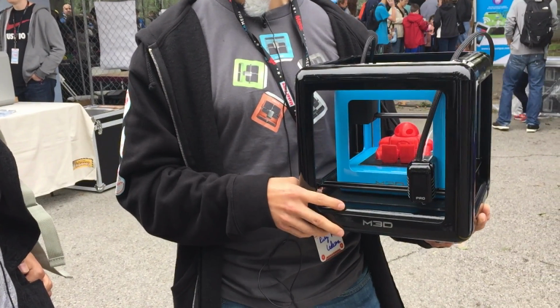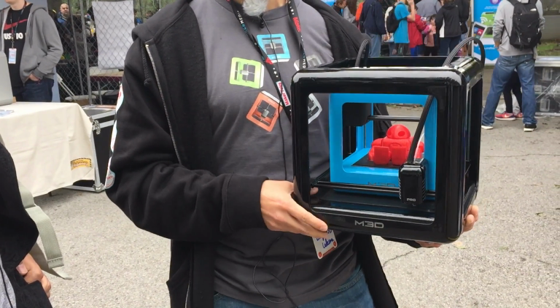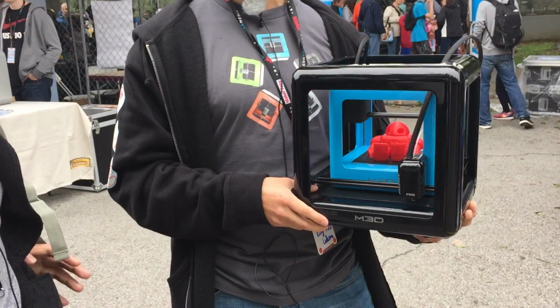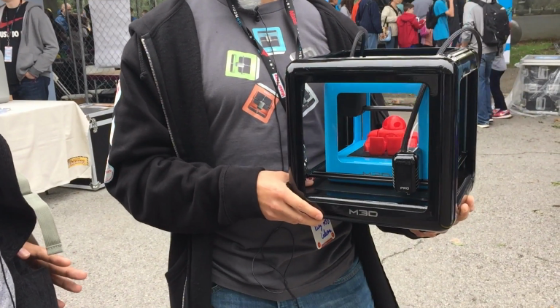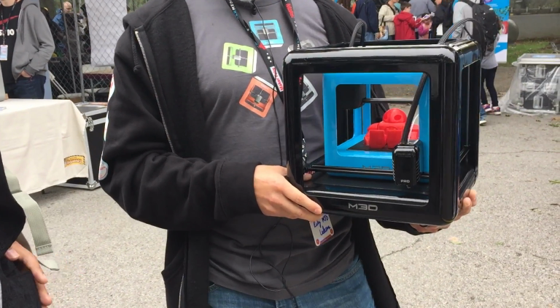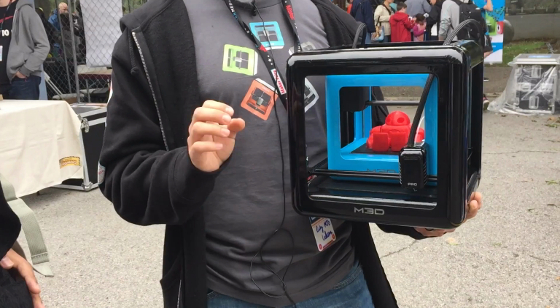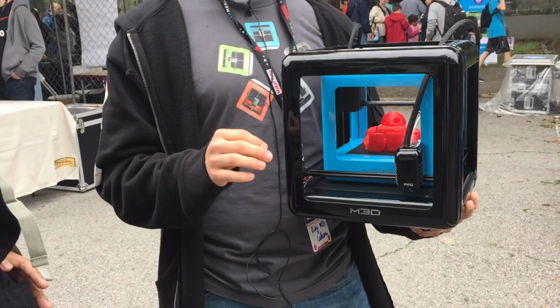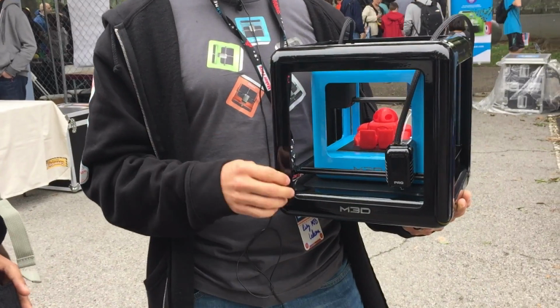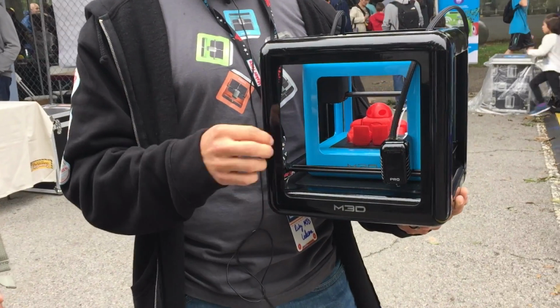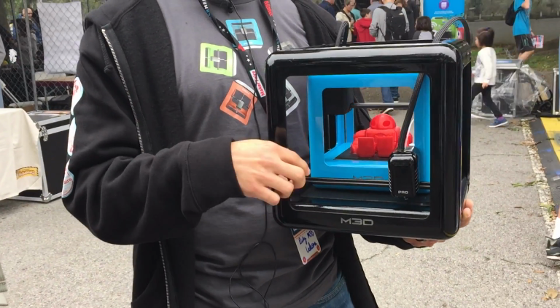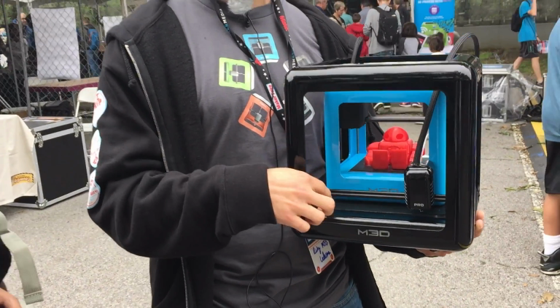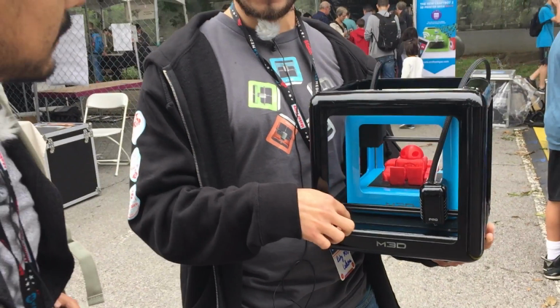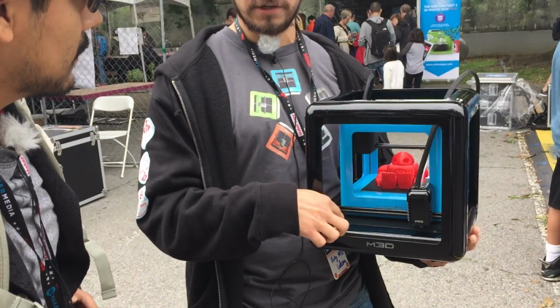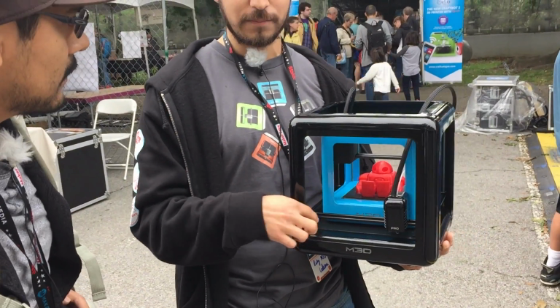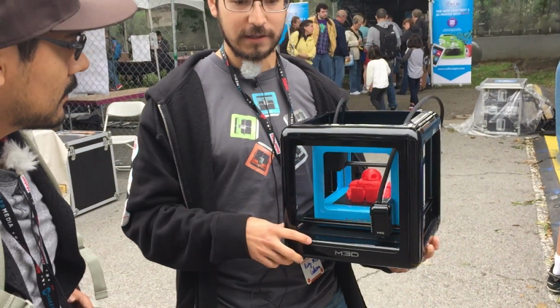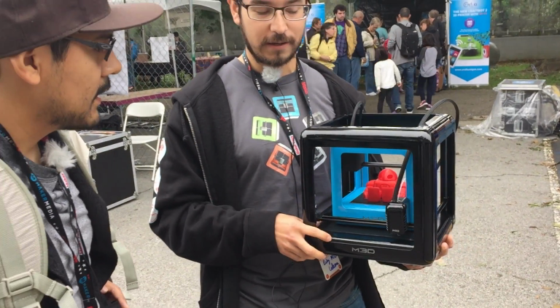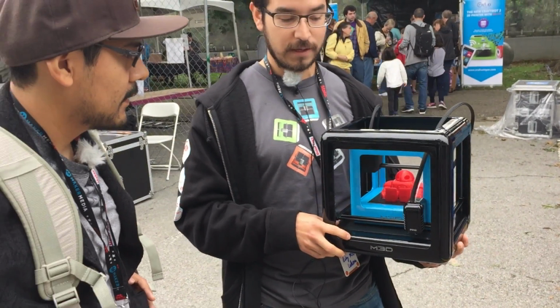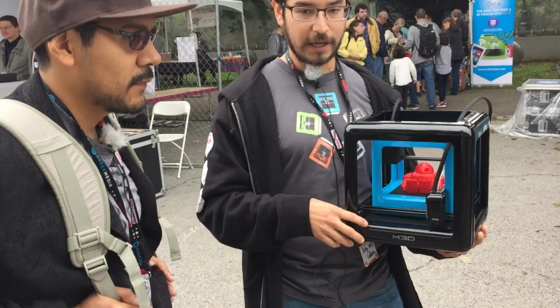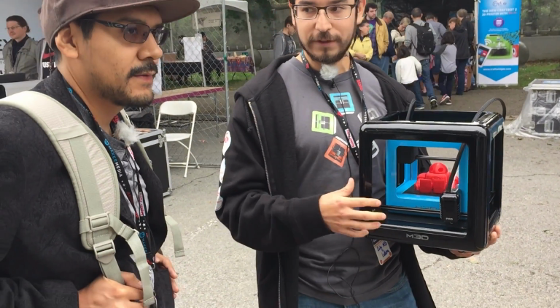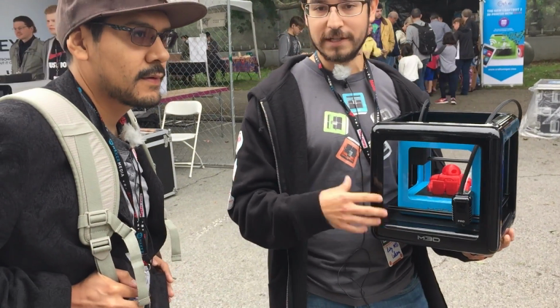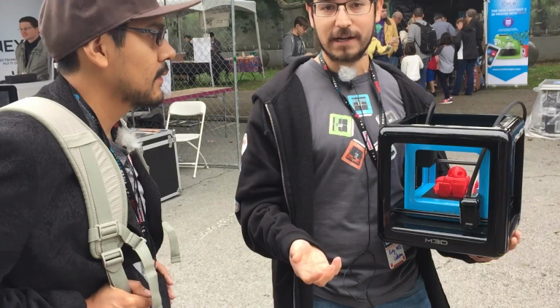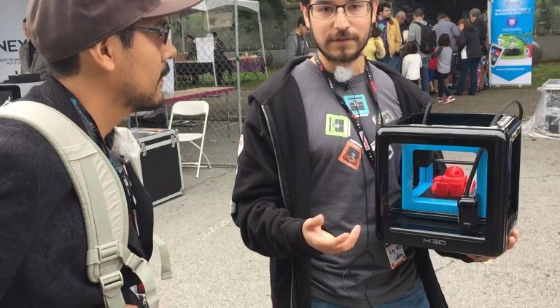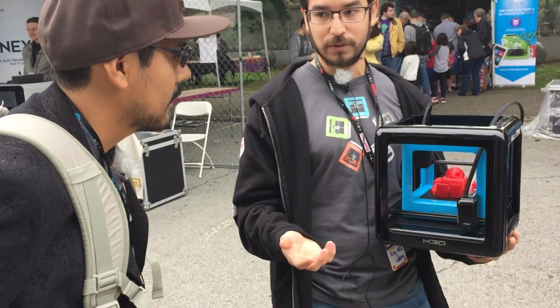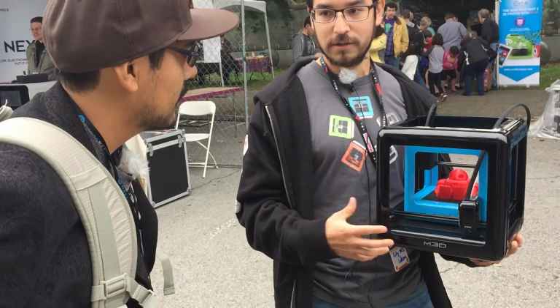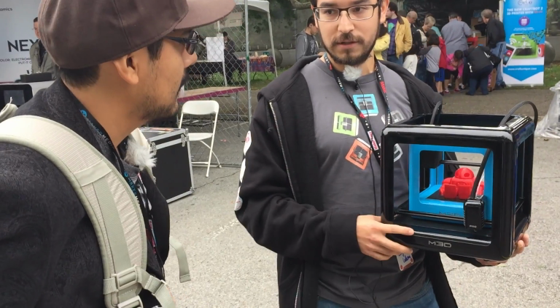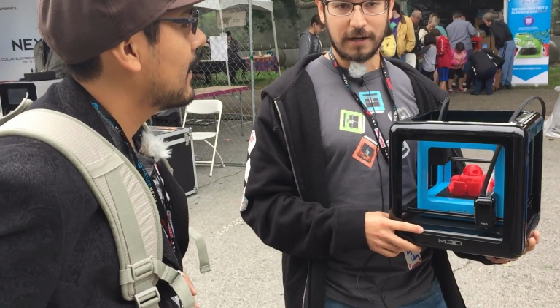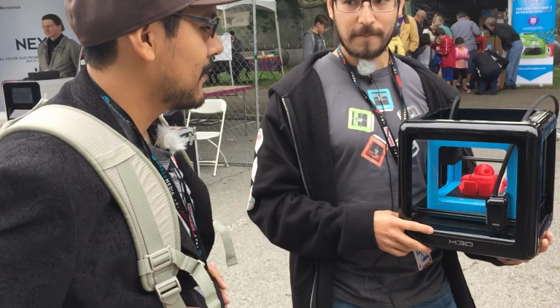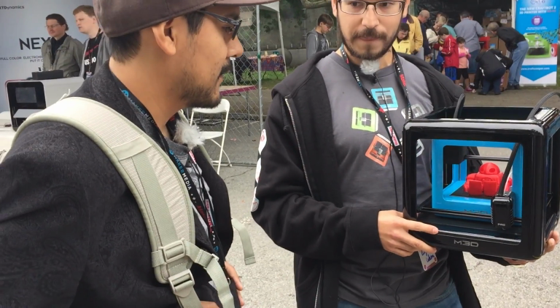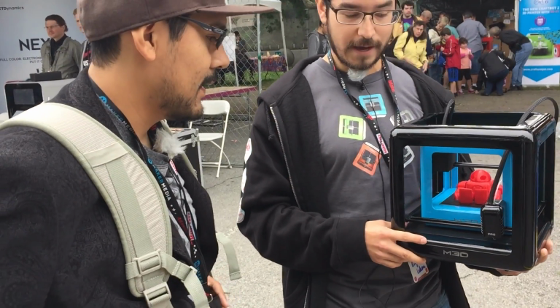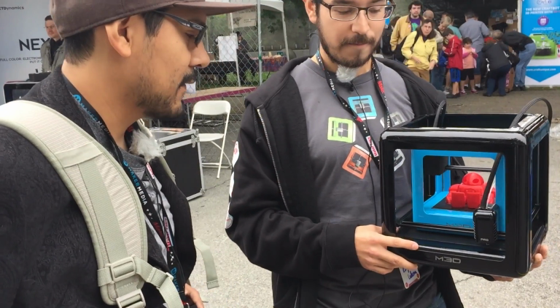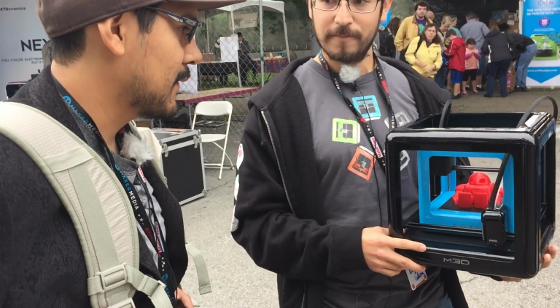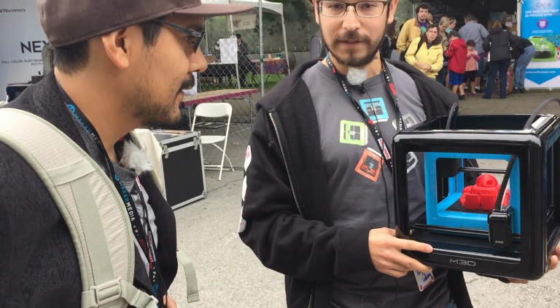Is it removable? It is still removable. There is still a storage space underneath the bed. And we've increased the size of the spool, so you've got bigger spools.